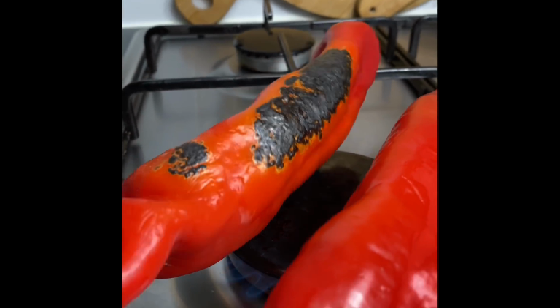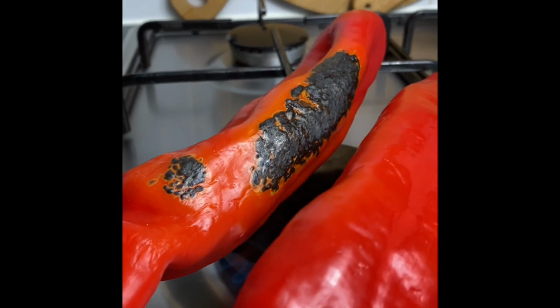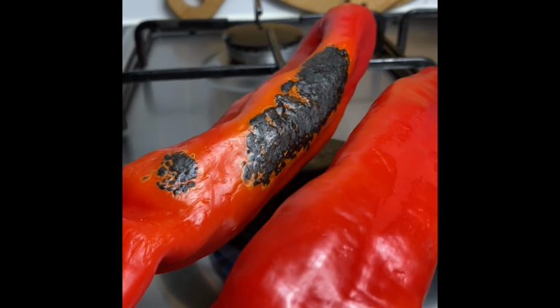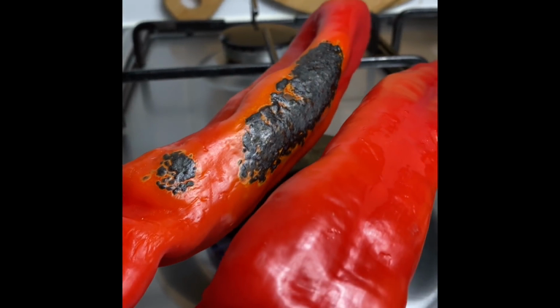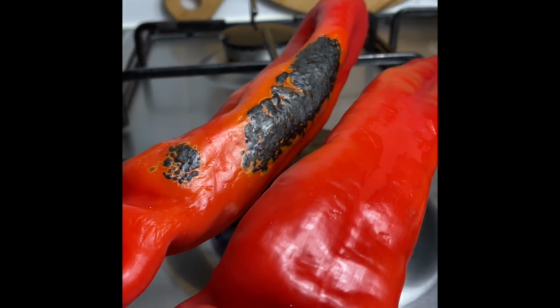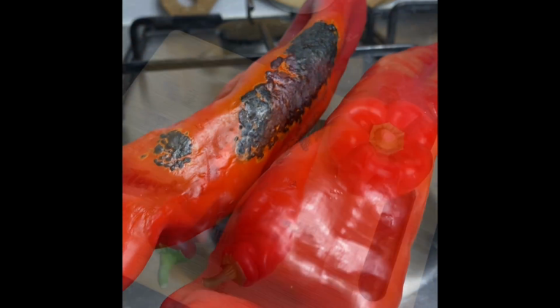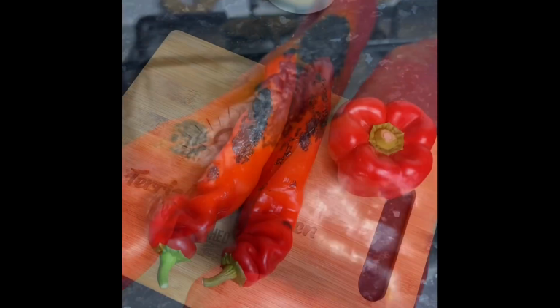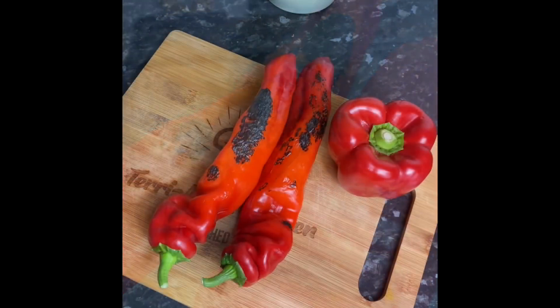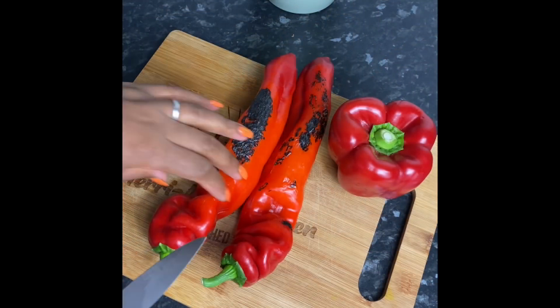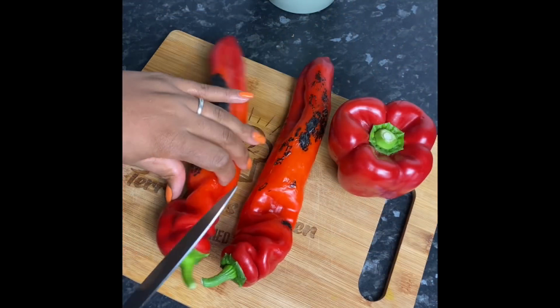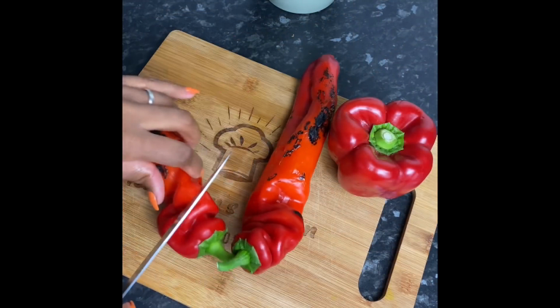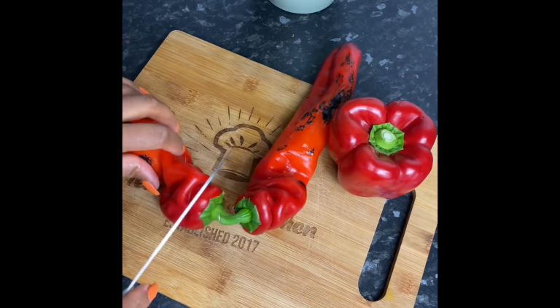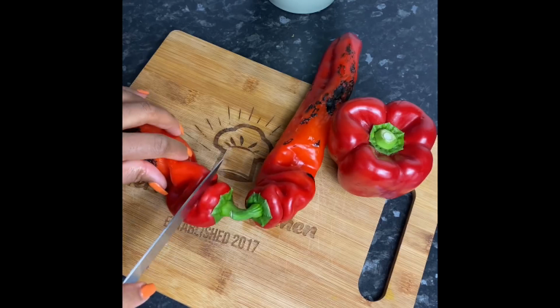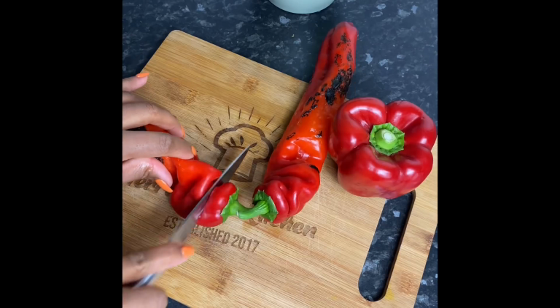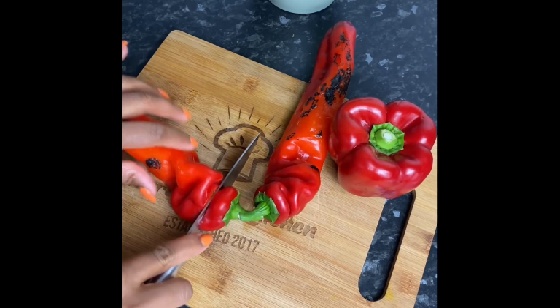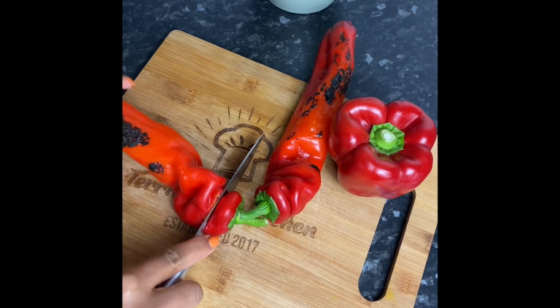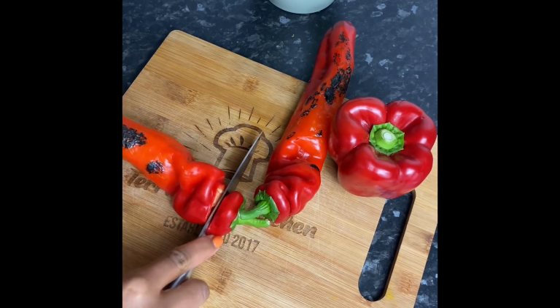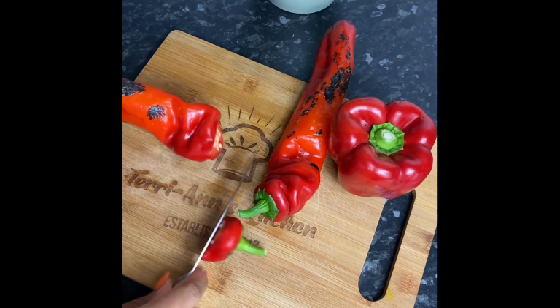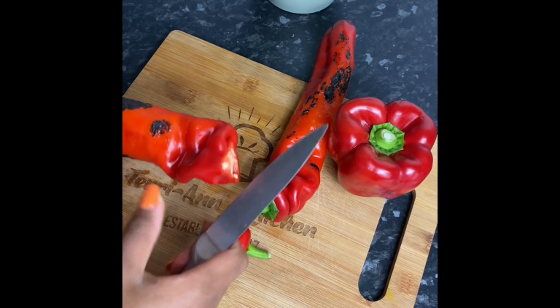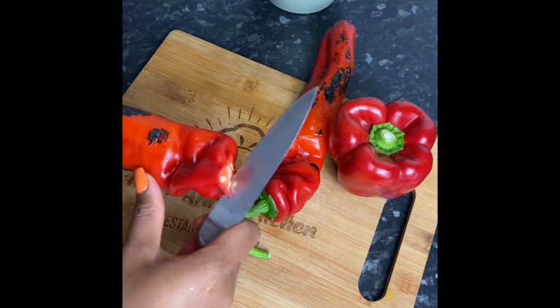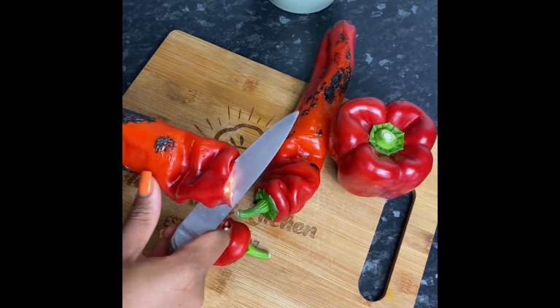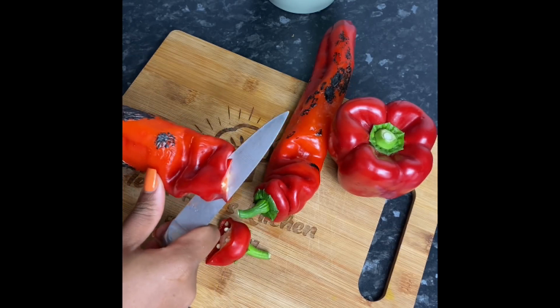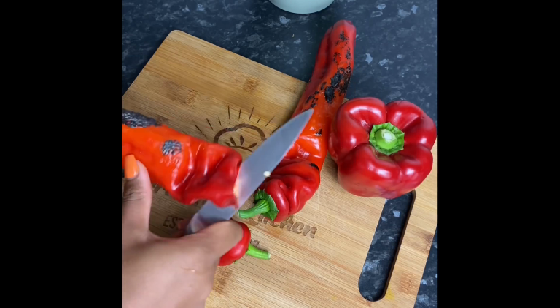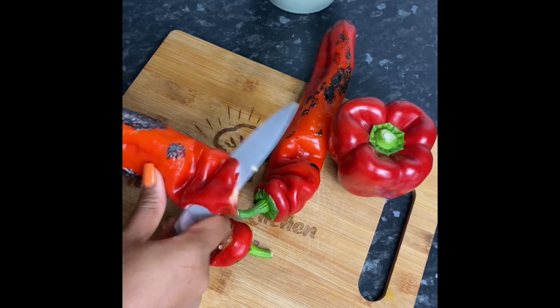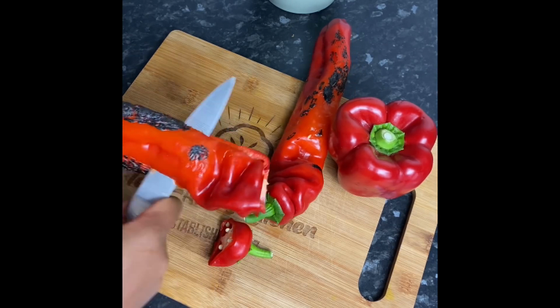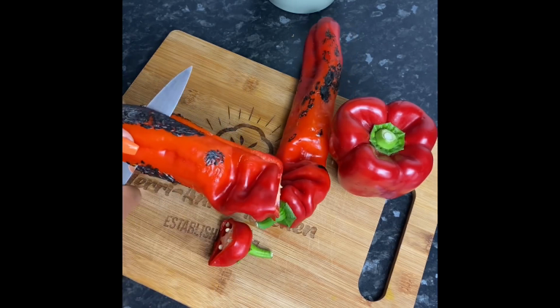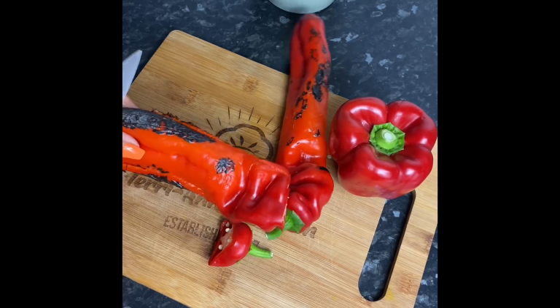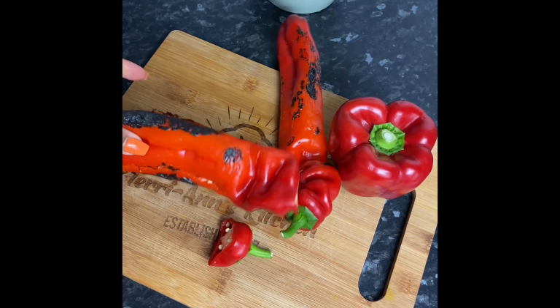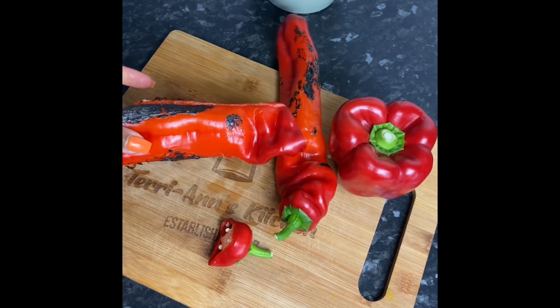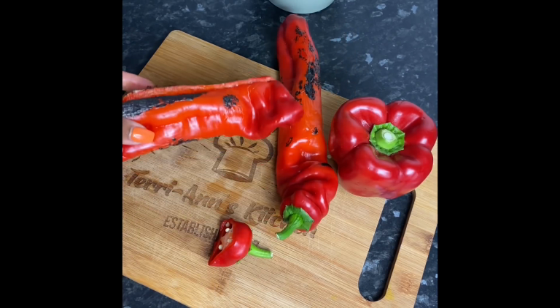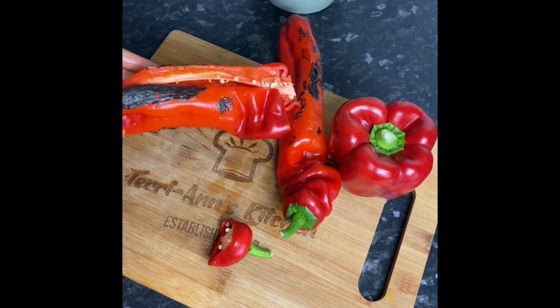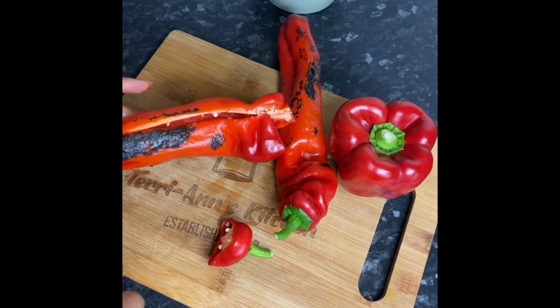Once my peppers have been roasted on all sides, I'm just gonna go ahead and cut it open, remove all the seeds, and then I'm gonna chop it small to go in my food processor.